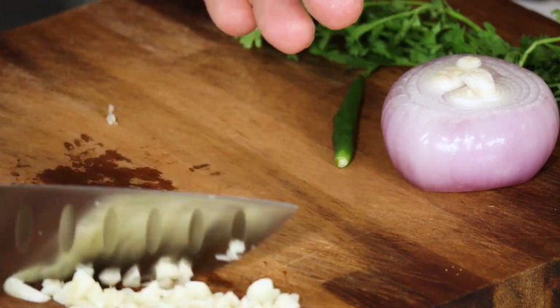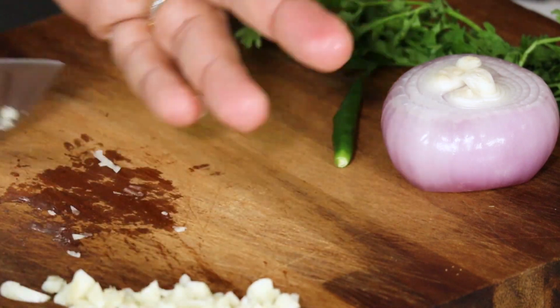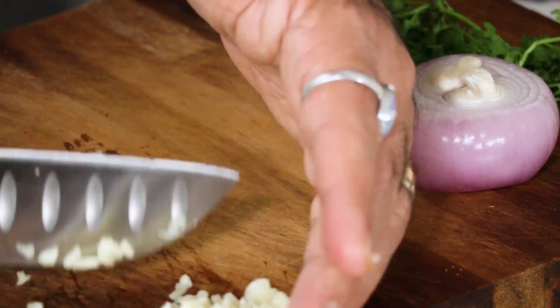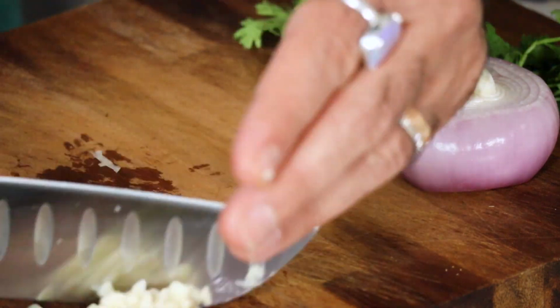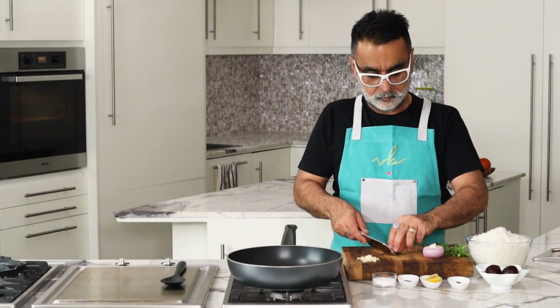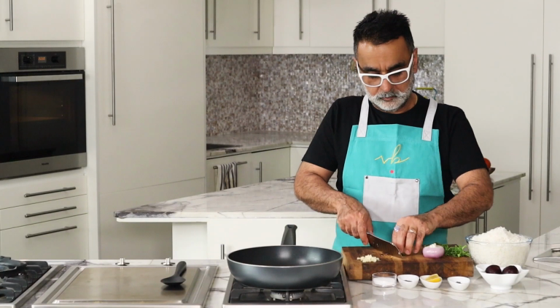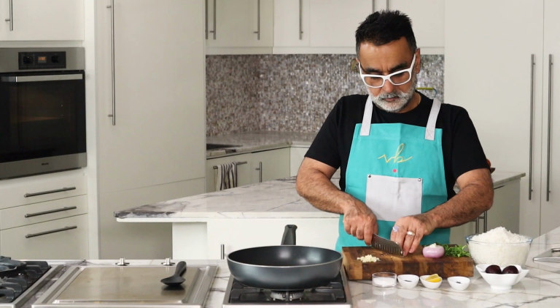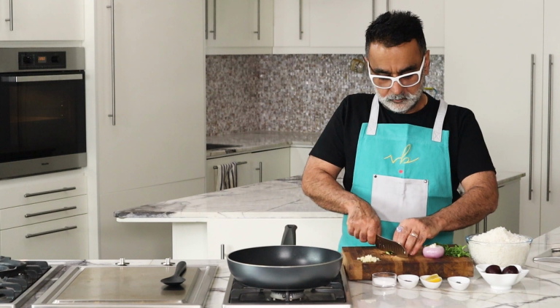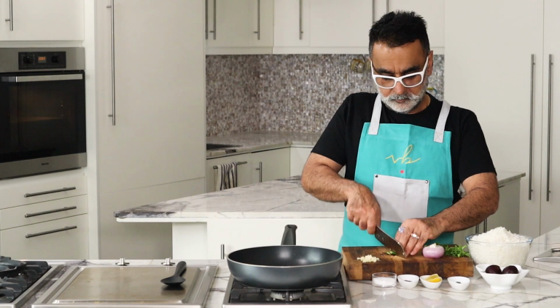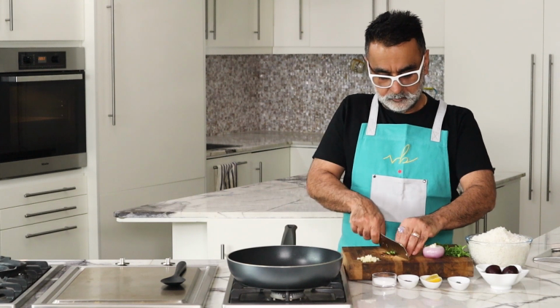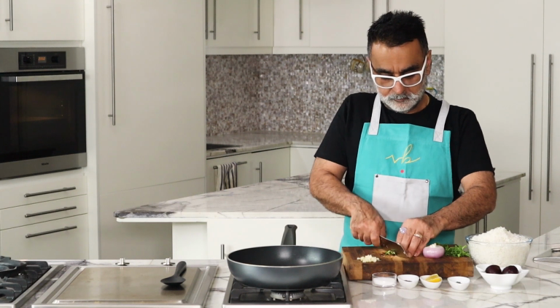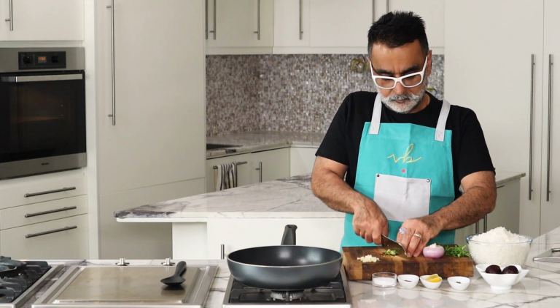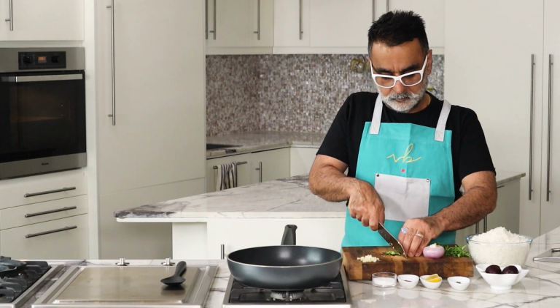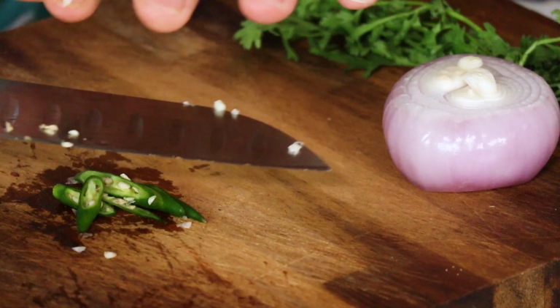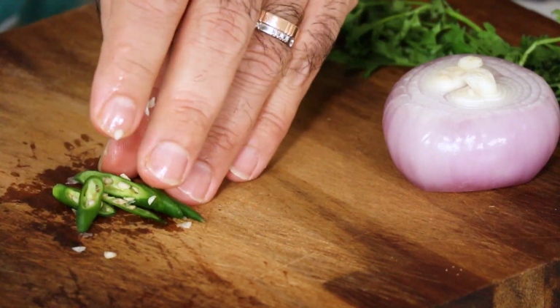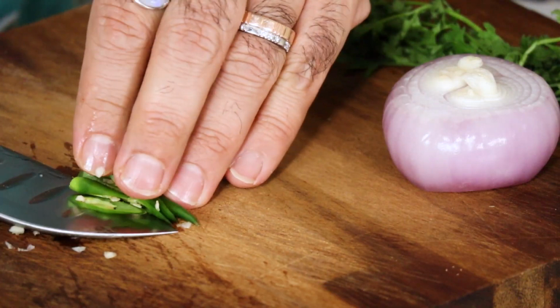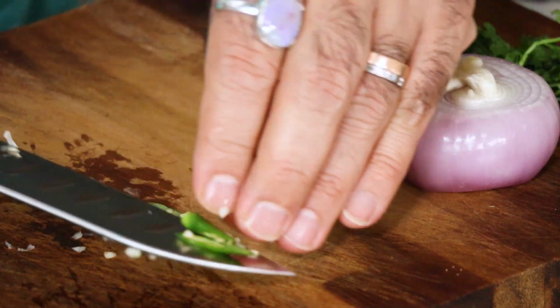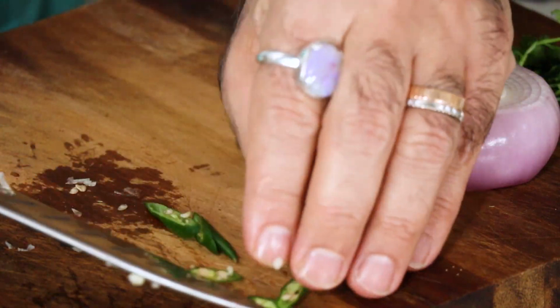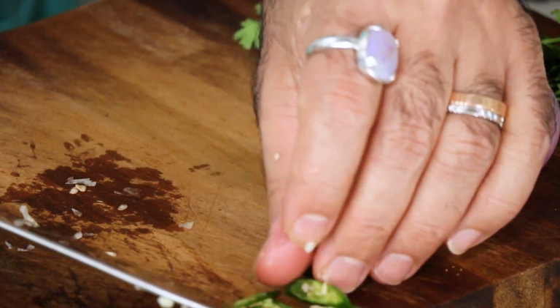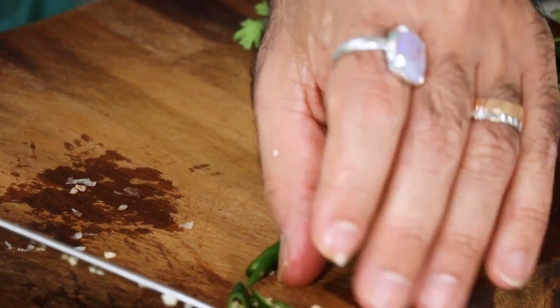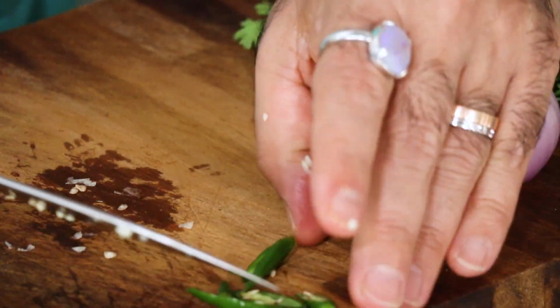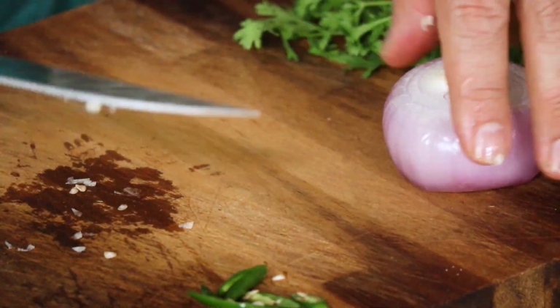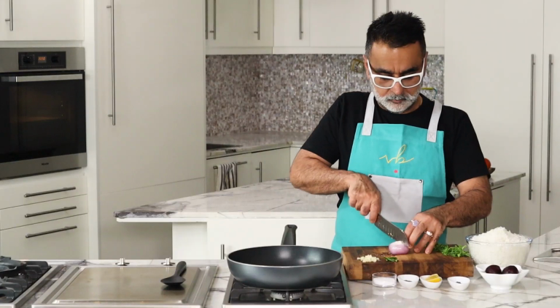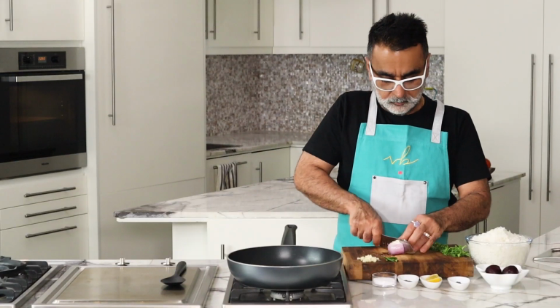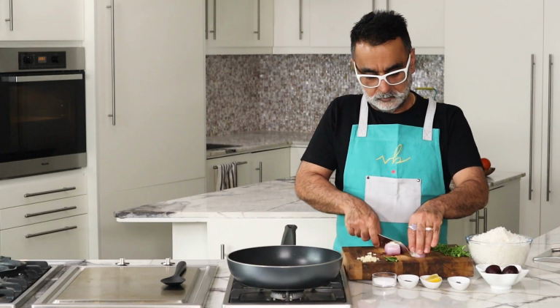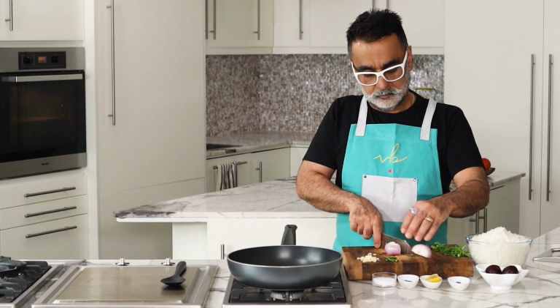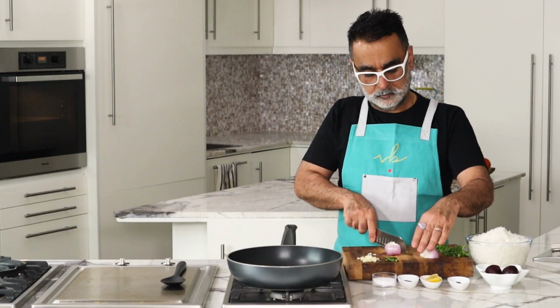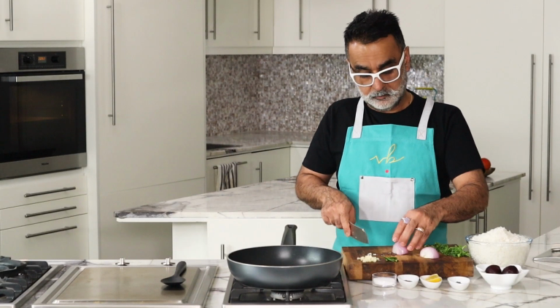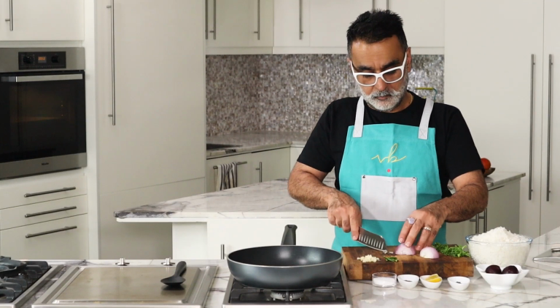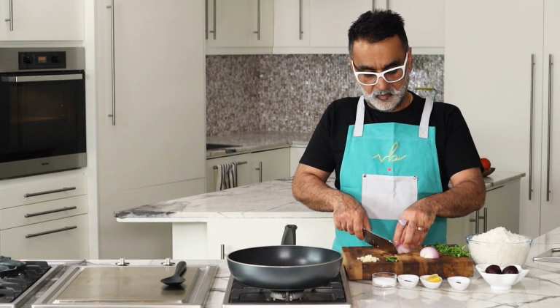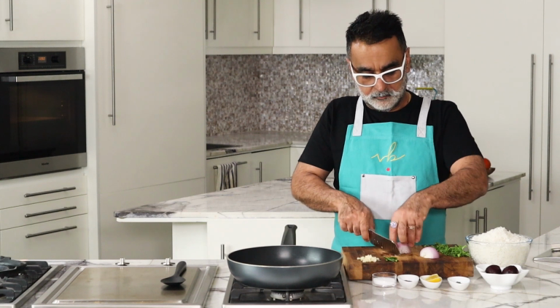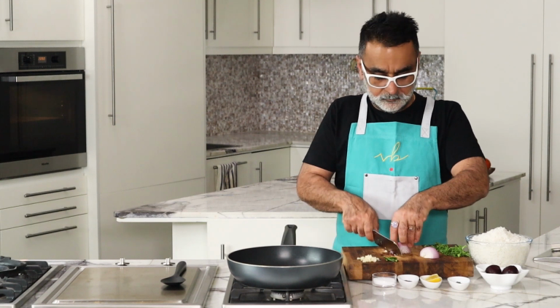Then goes in our green chili. I've taken one green chili — these are quite spicy so I'm going to slice them lengthwise. If you don't like chili you can entirely skip it, or if you like the chili but not too spicy, you can take out the white pips or seeds because that's where the pungency and spiciness comes from.